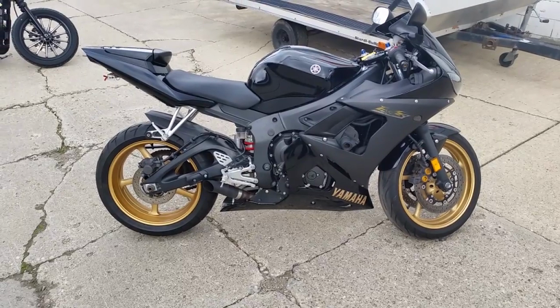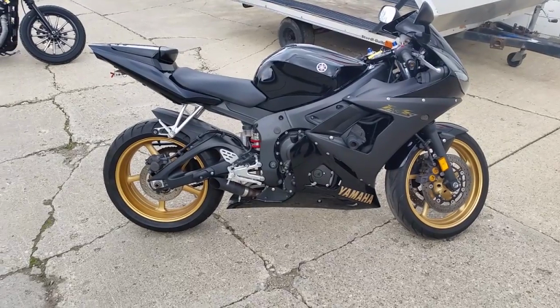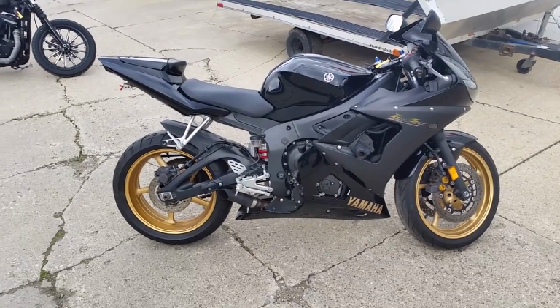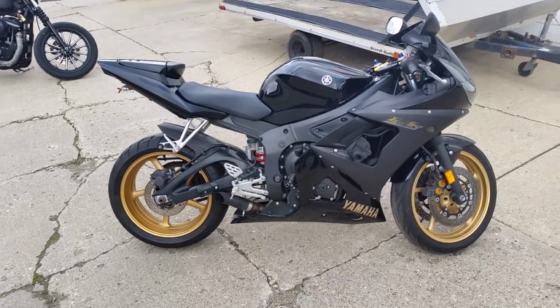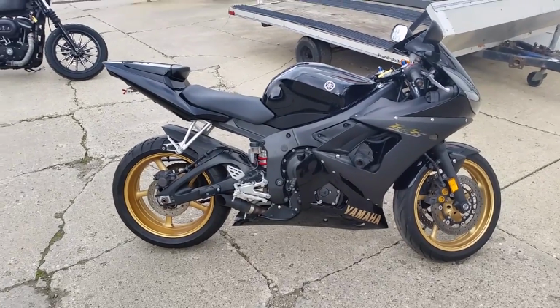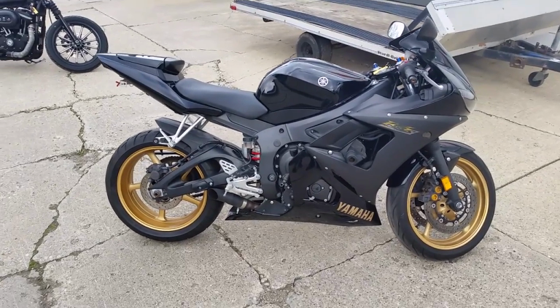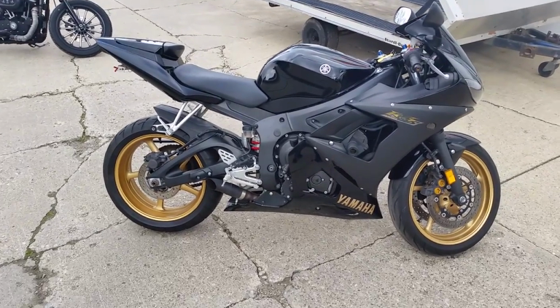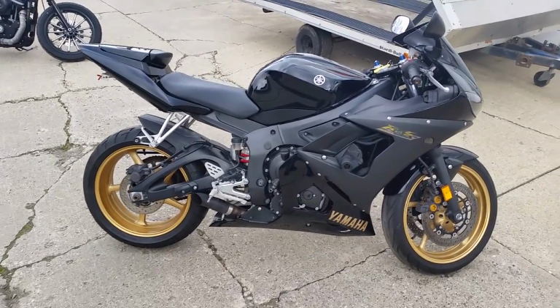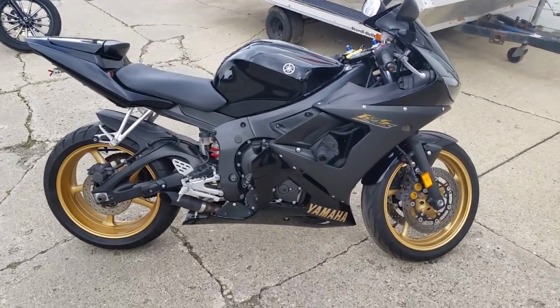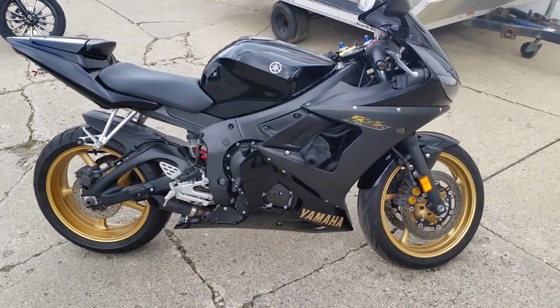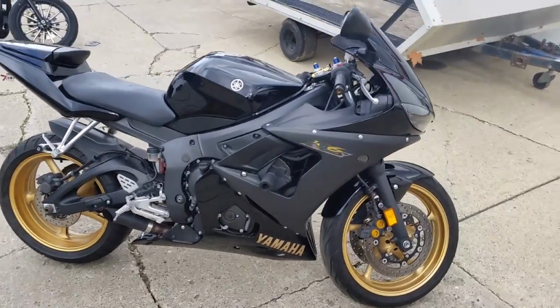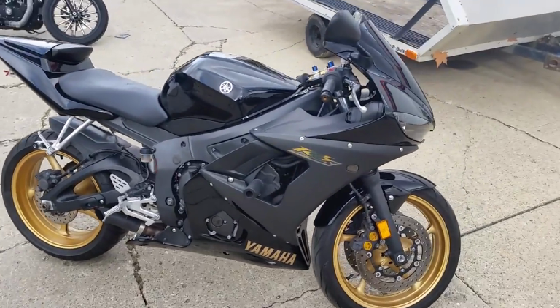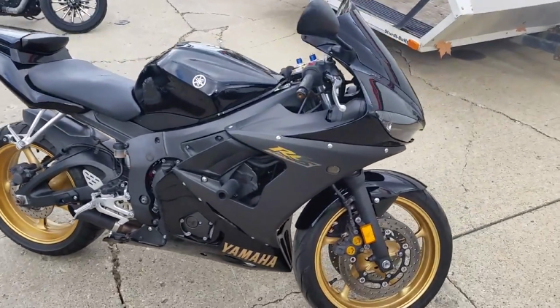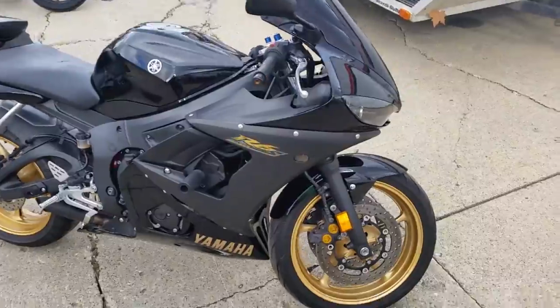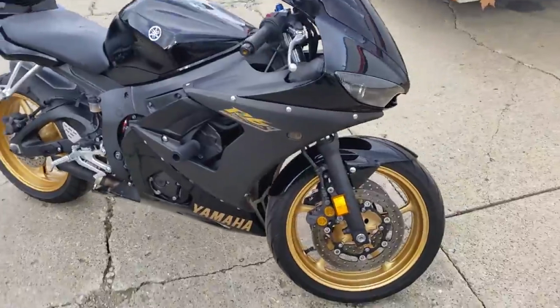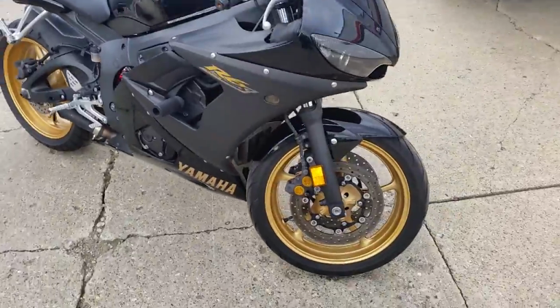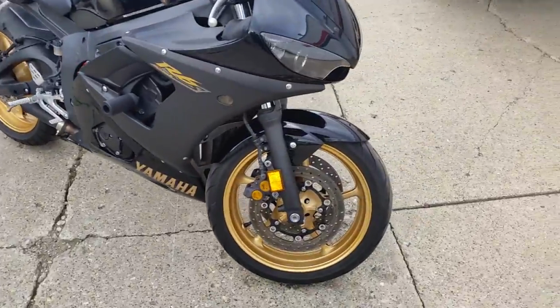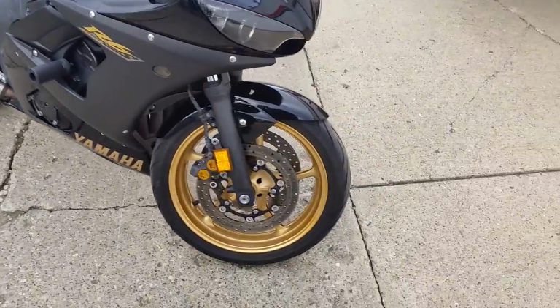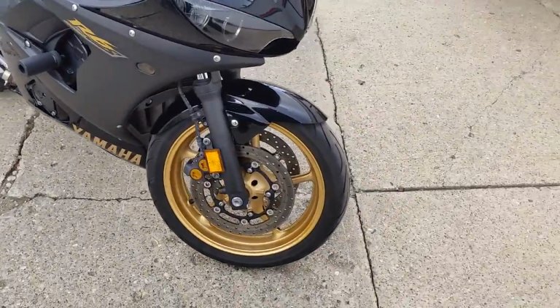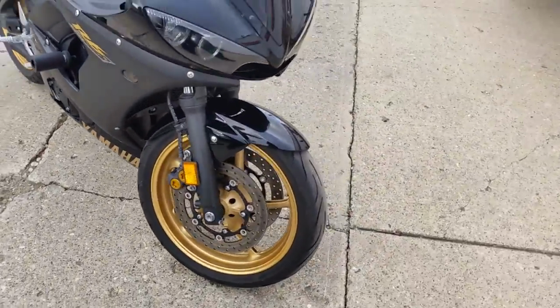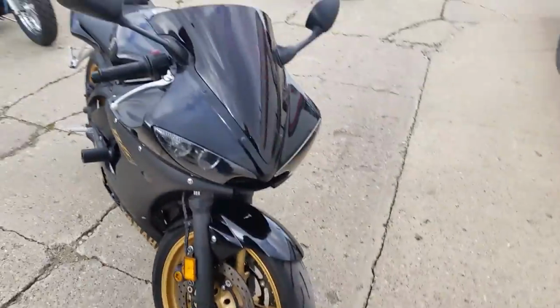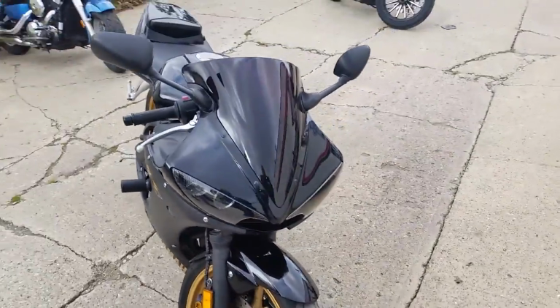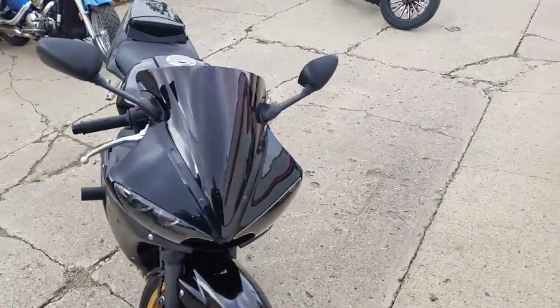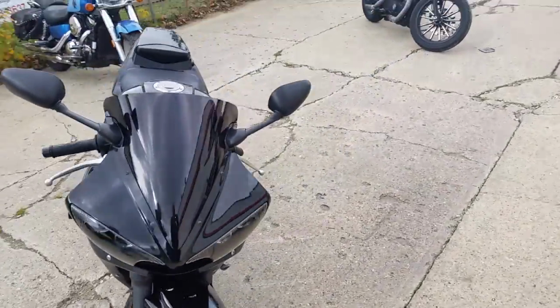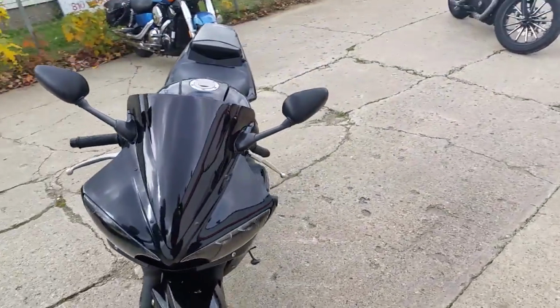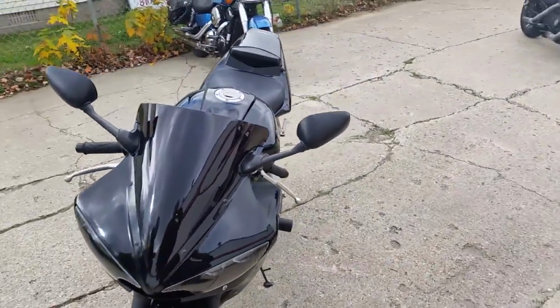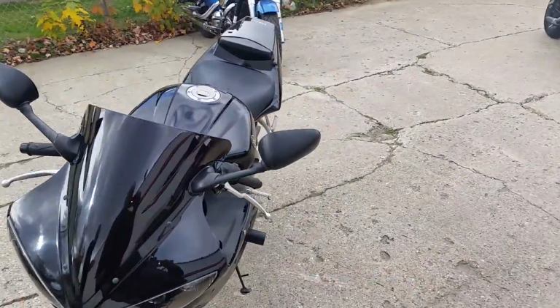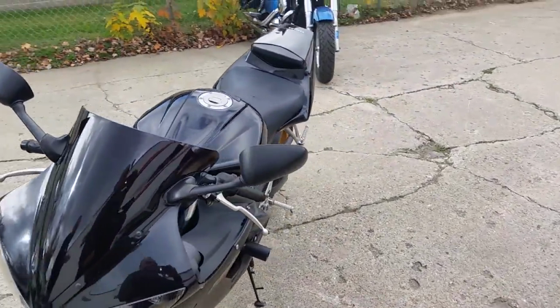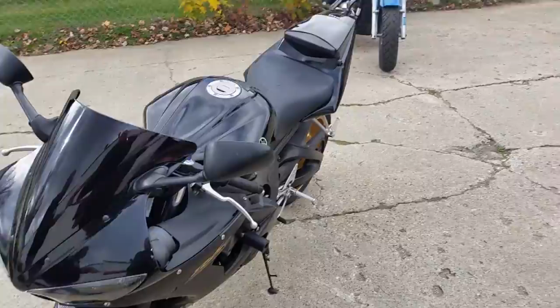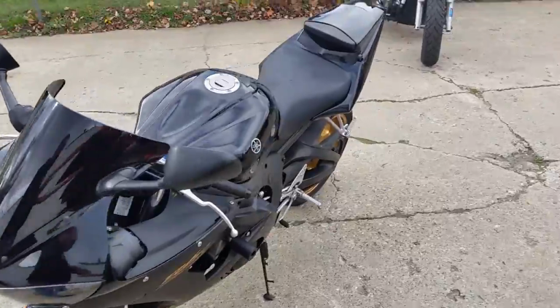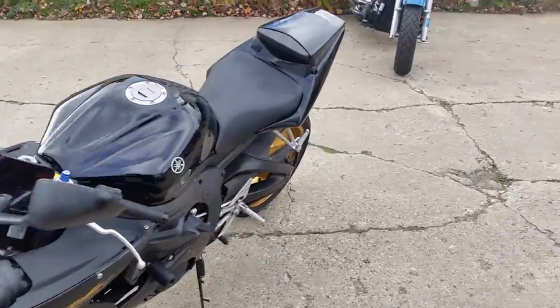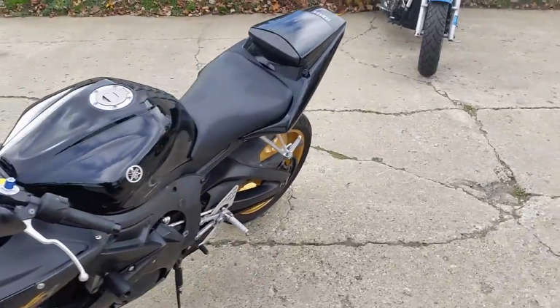Hey guys, we got over 50 used R6s and R1s on our showroom floor. Today we got a 2009 Yamaha R6 Raven Edition Sportbike for sale for only $69.99.